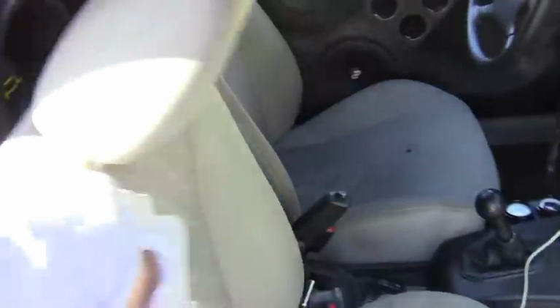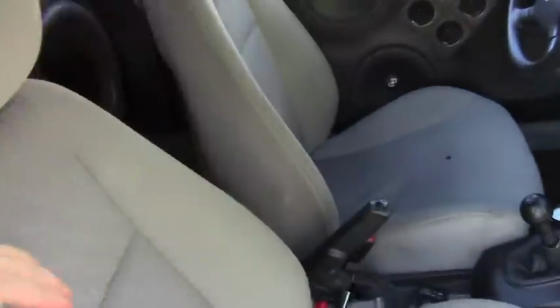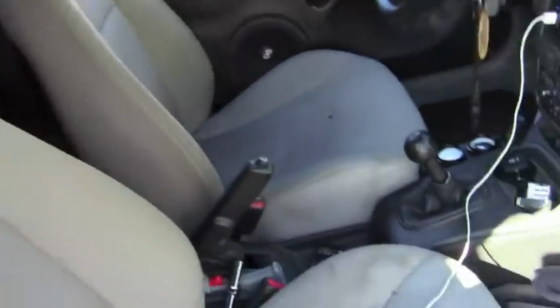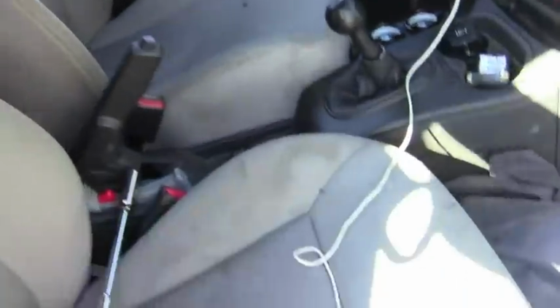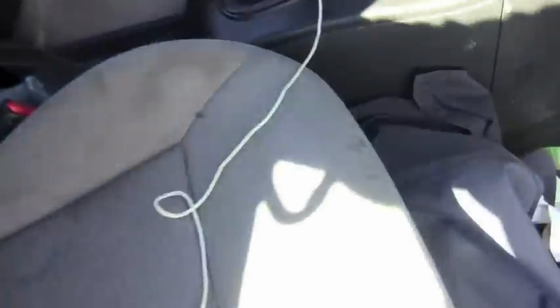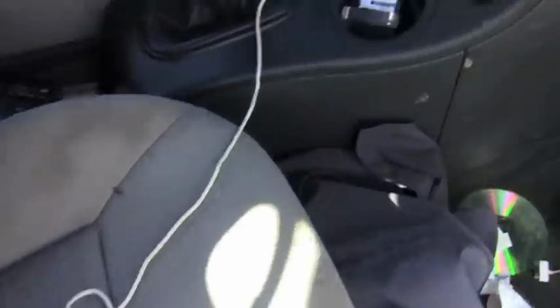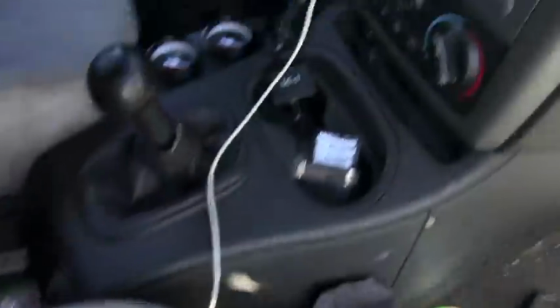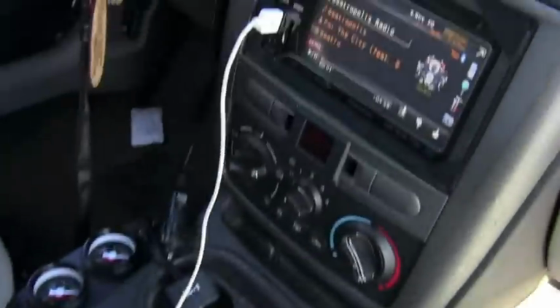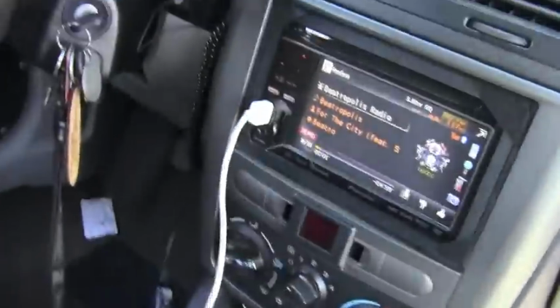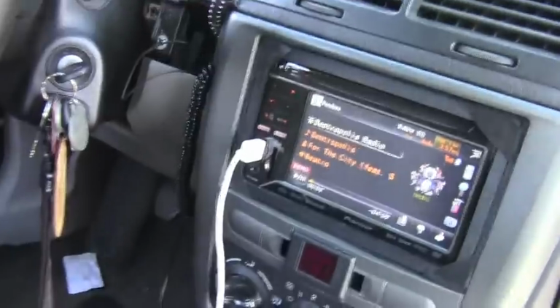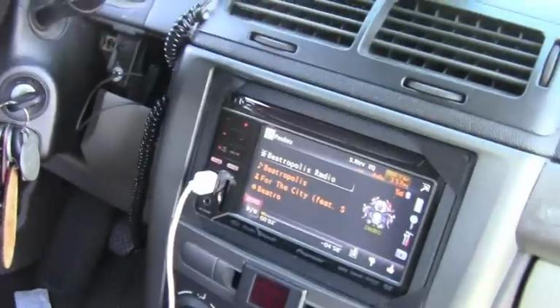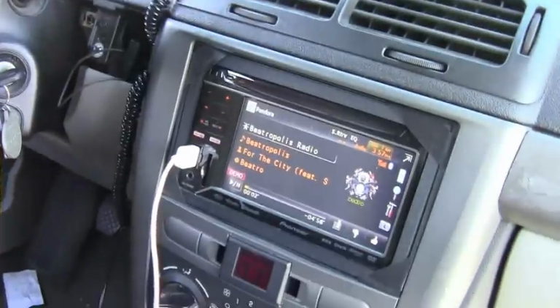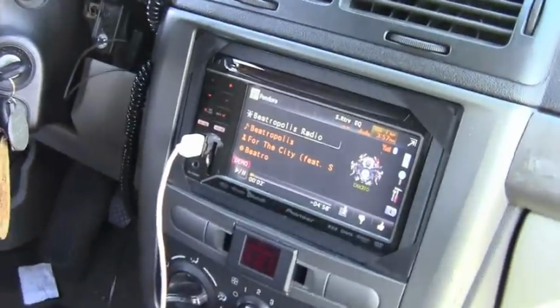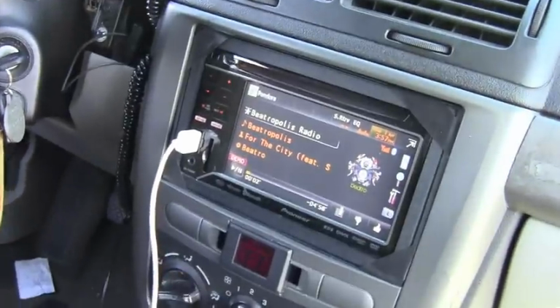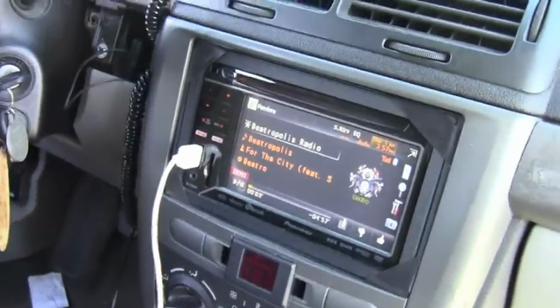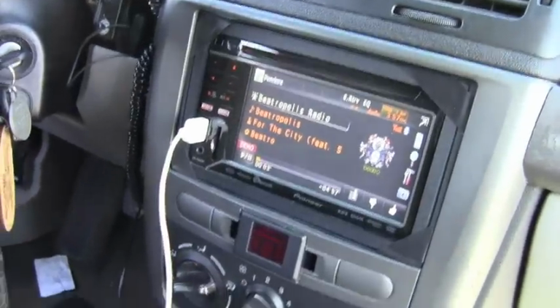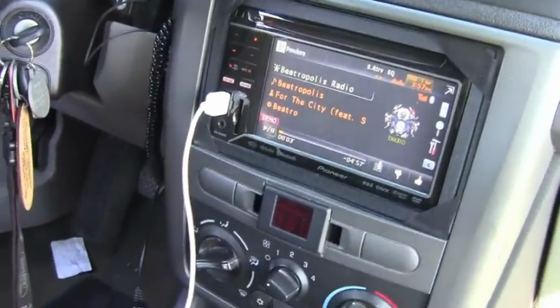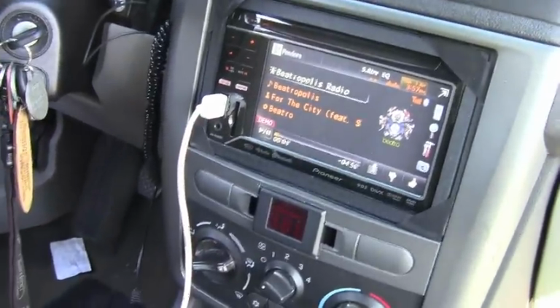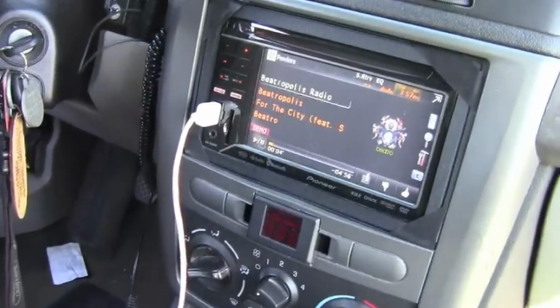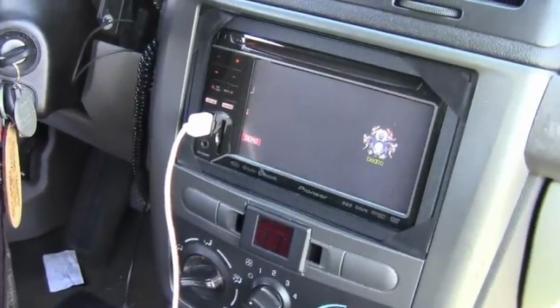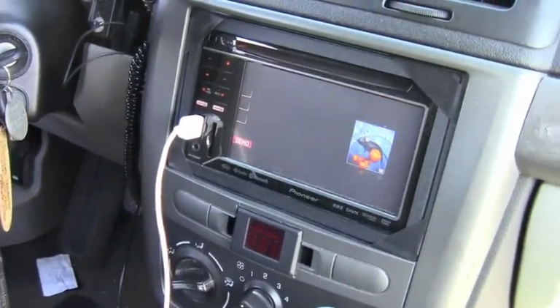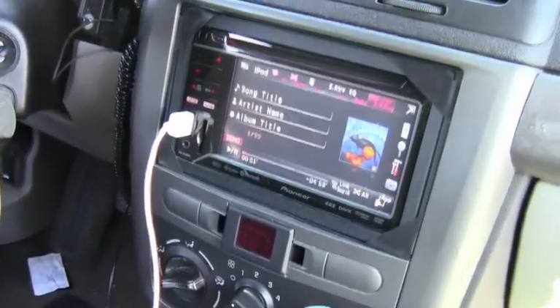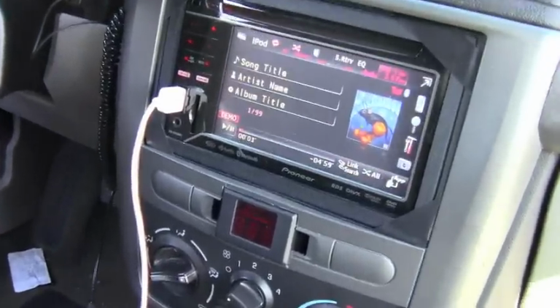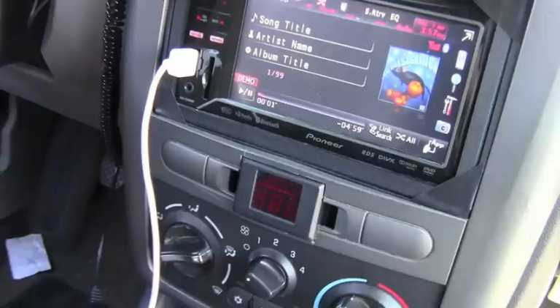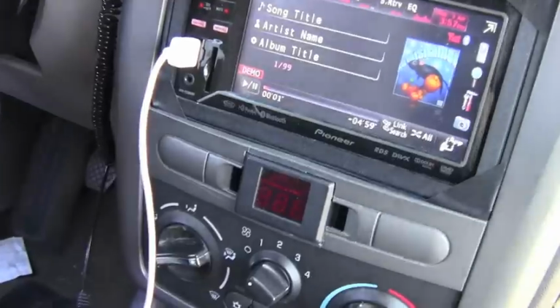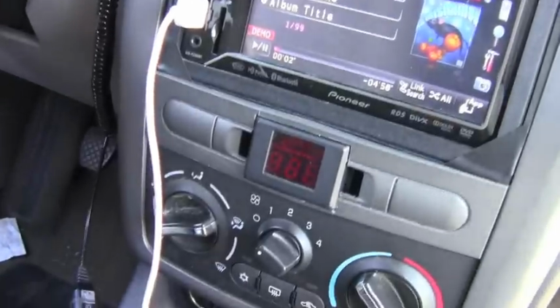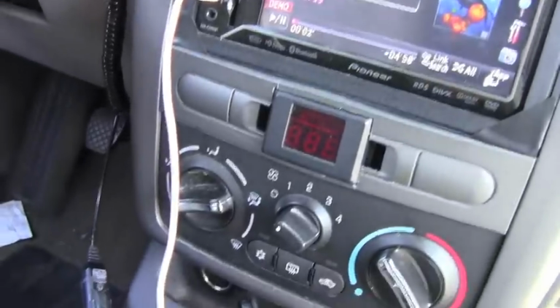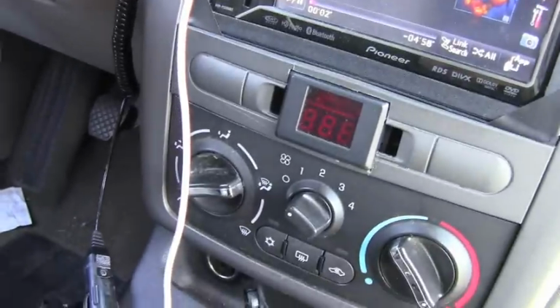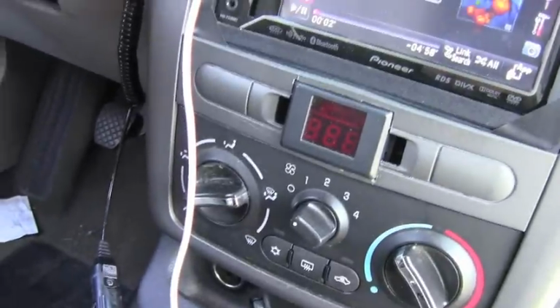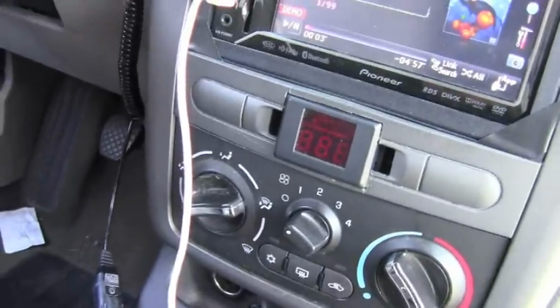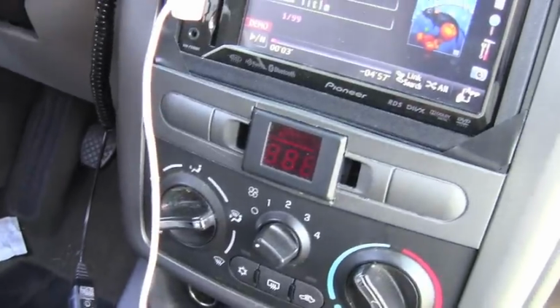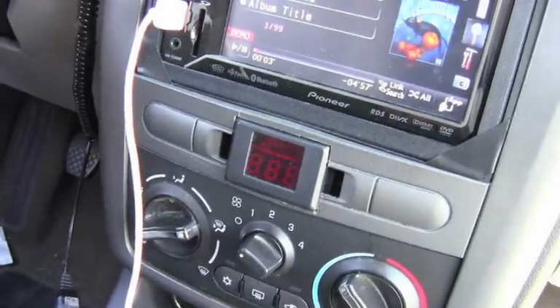In the dash, we have the Pioneer AVH-P330BT with the red Stinger bolt meter.